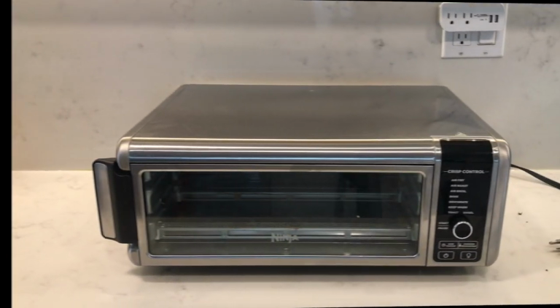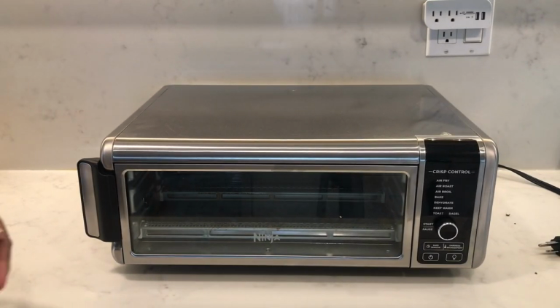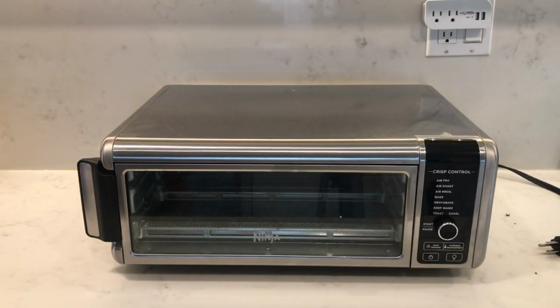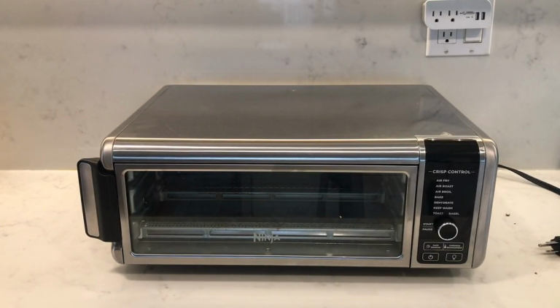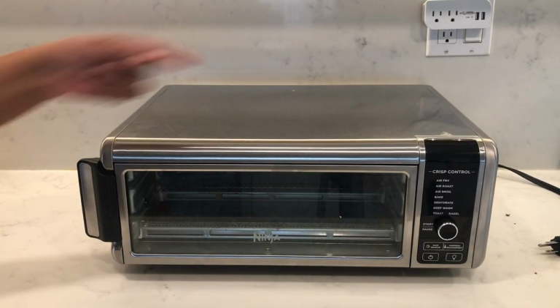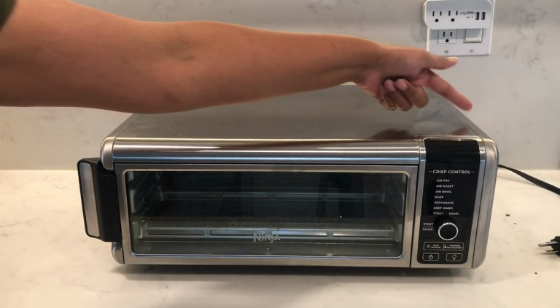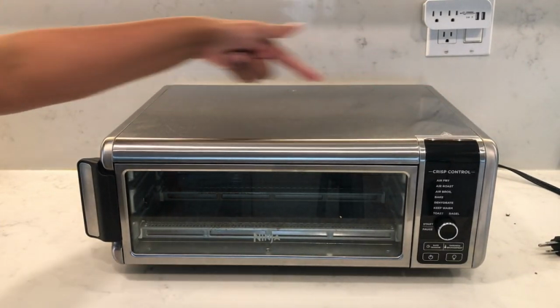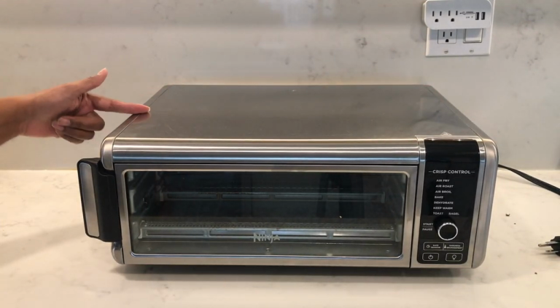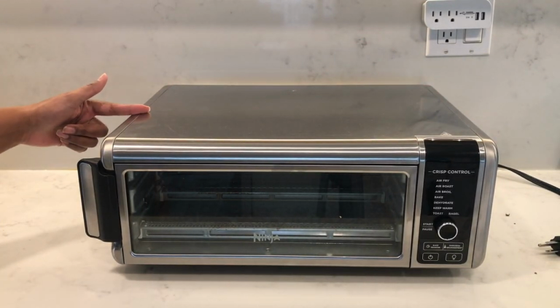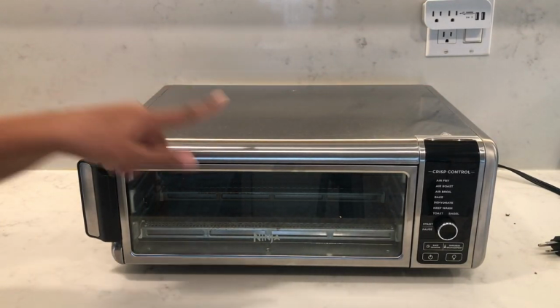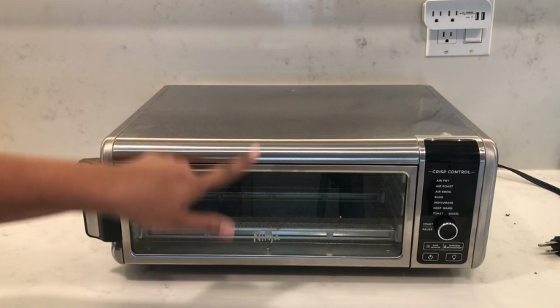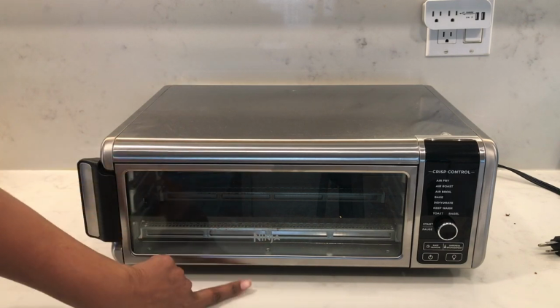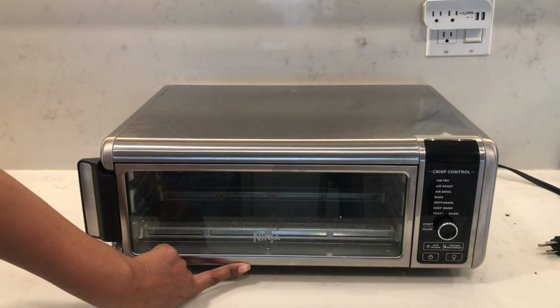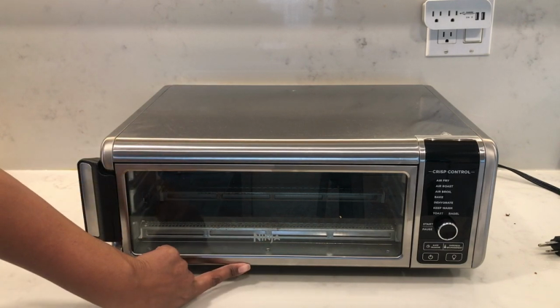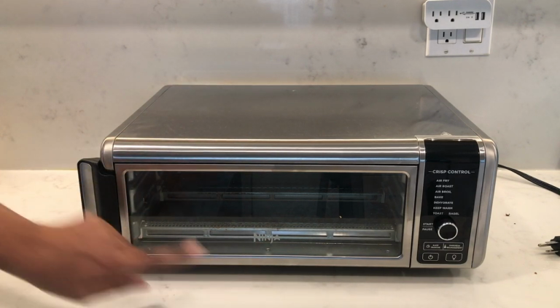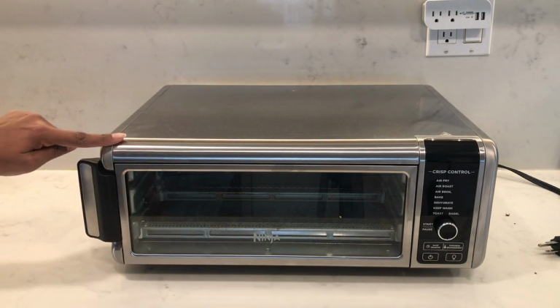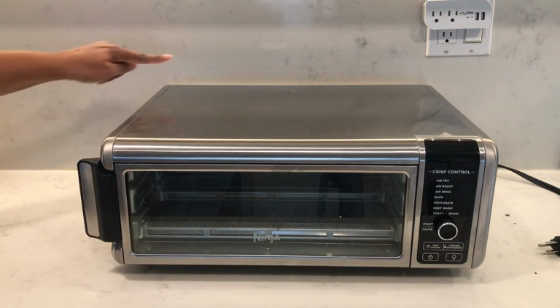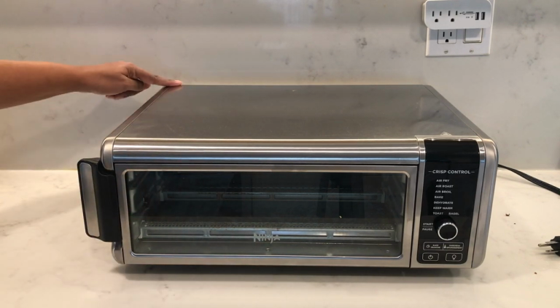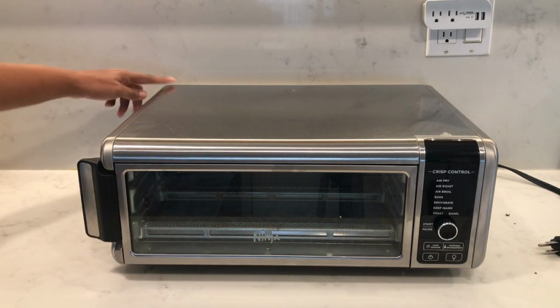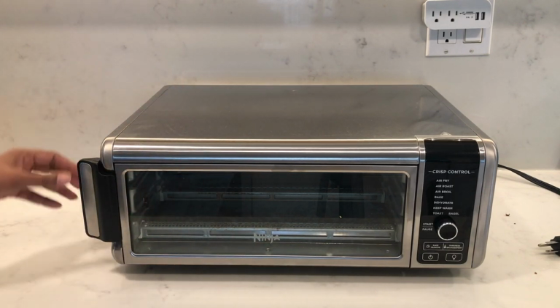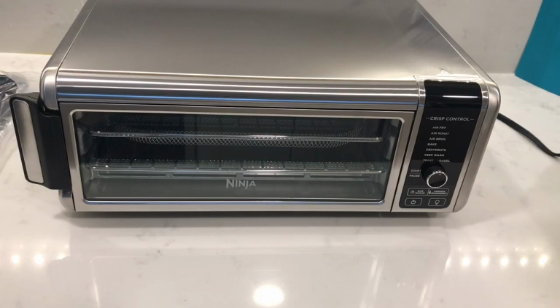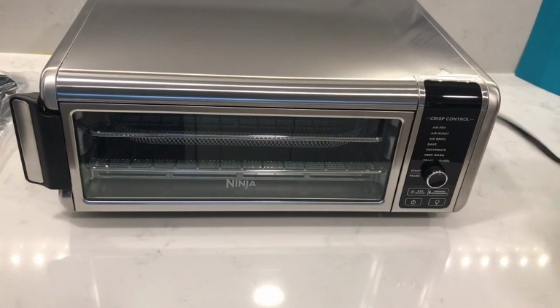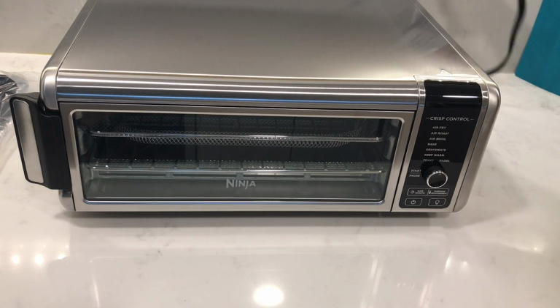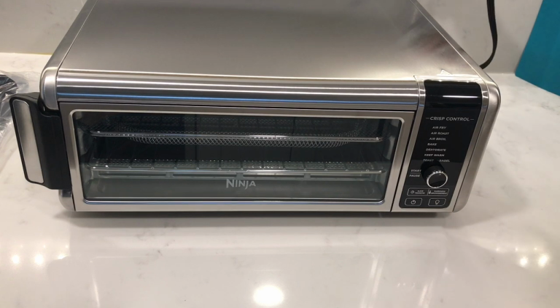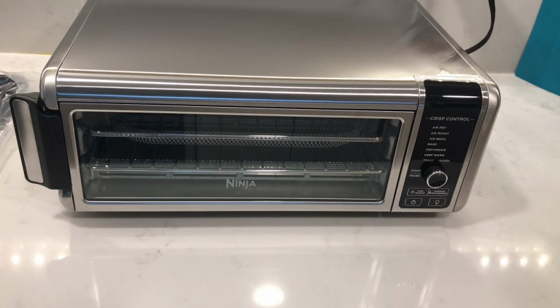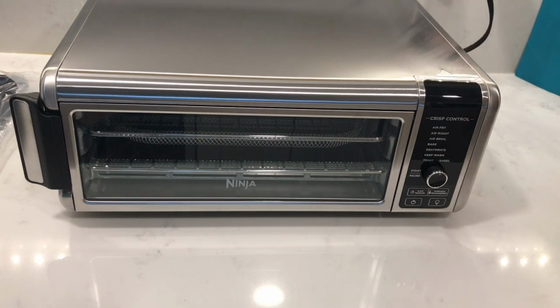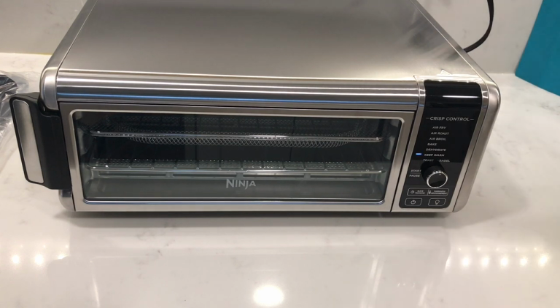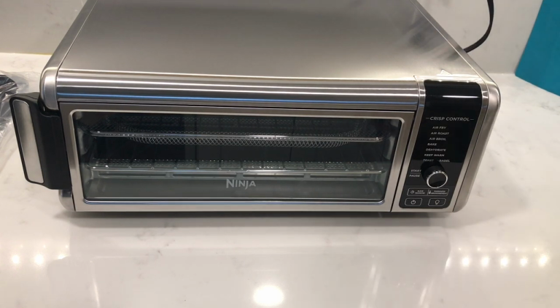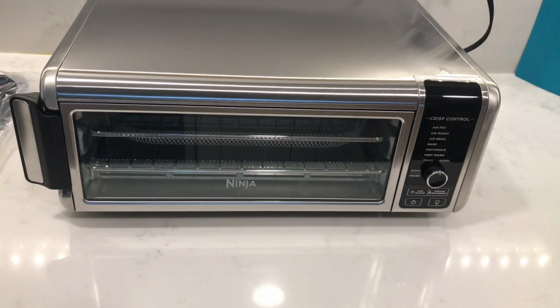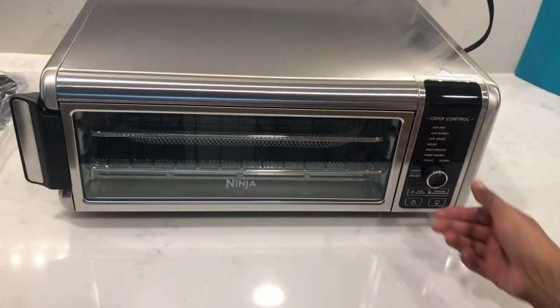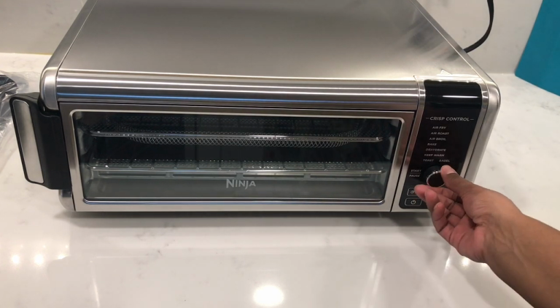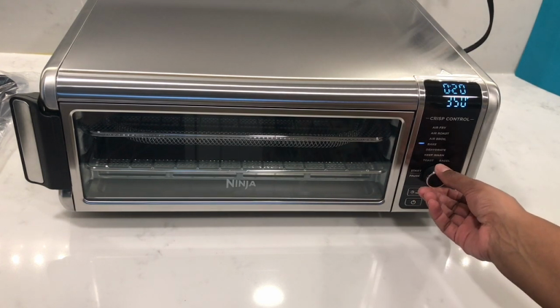The Ninja Foodi oven measures 15 inches wide, 7.6 inches tall, and 19.7 inches in depth. It's very easy to use with only one dial to turn and push.